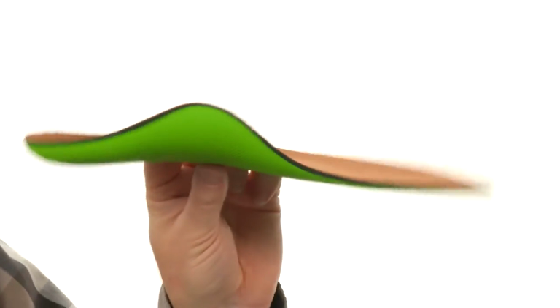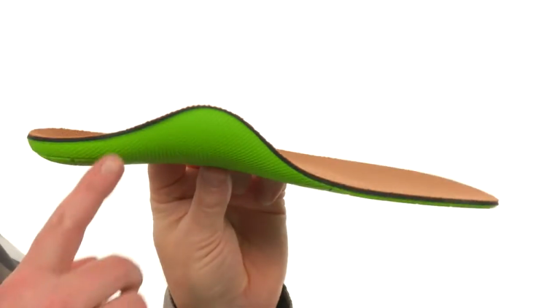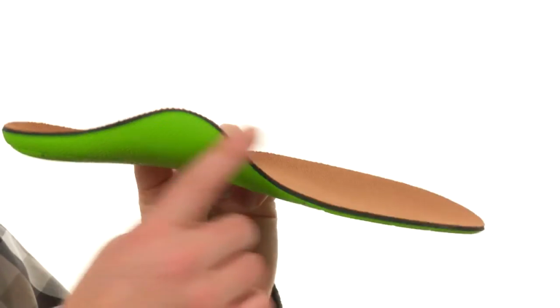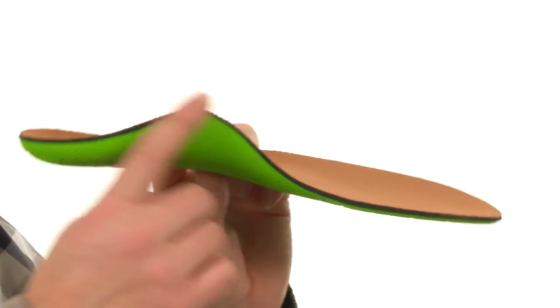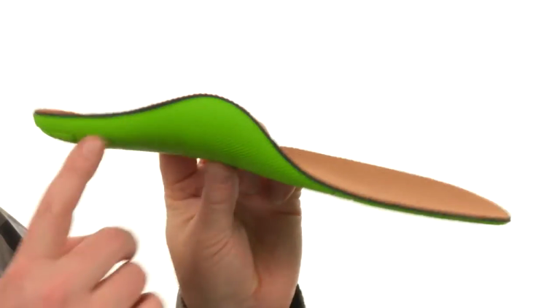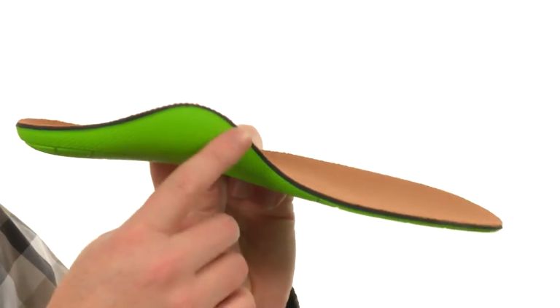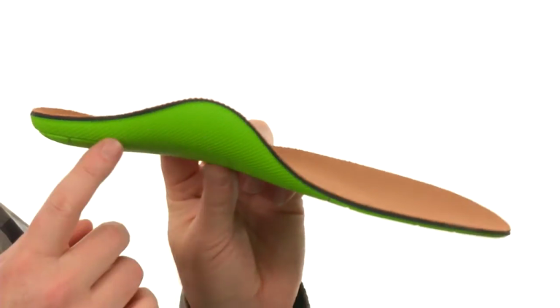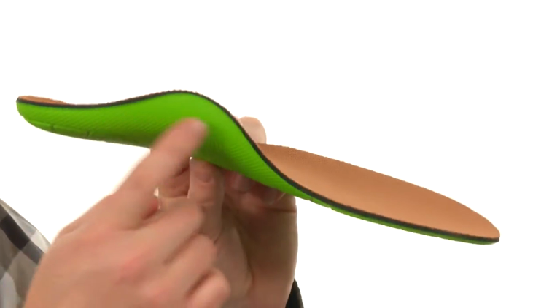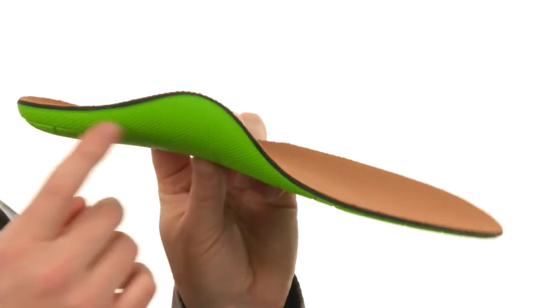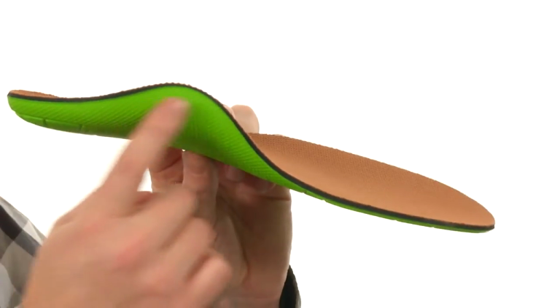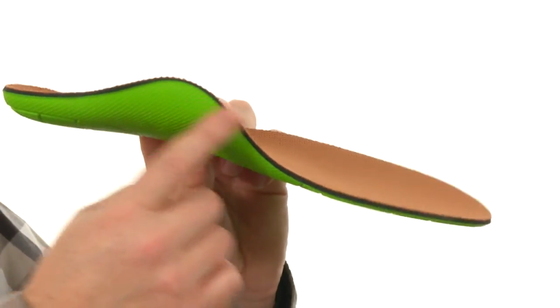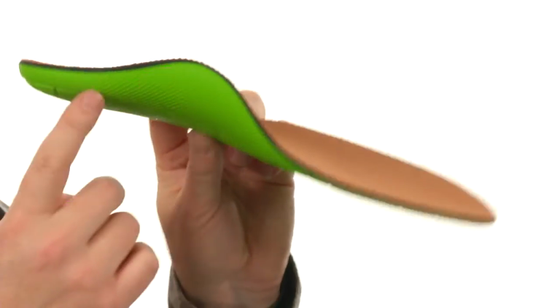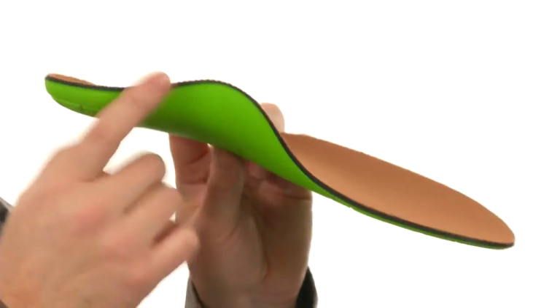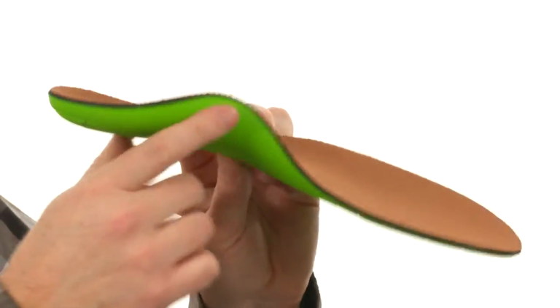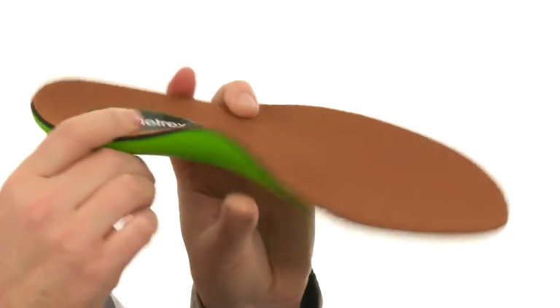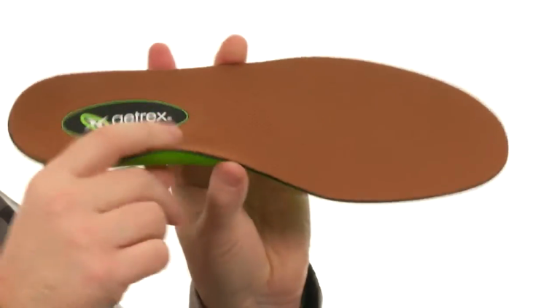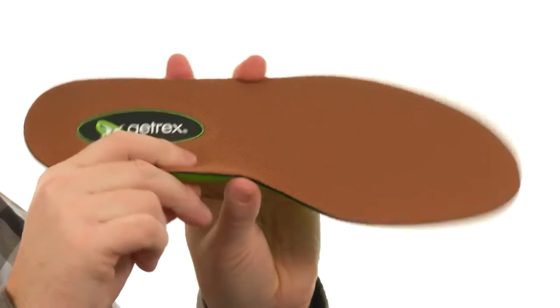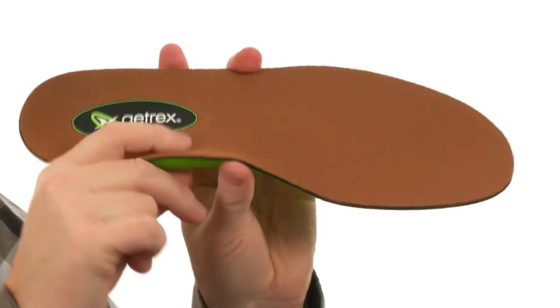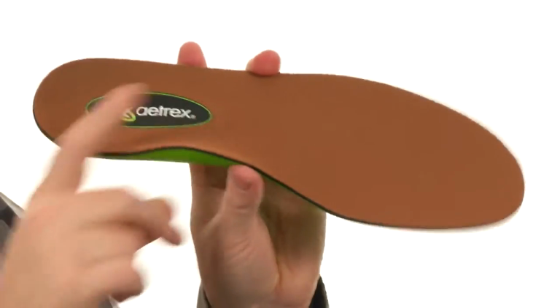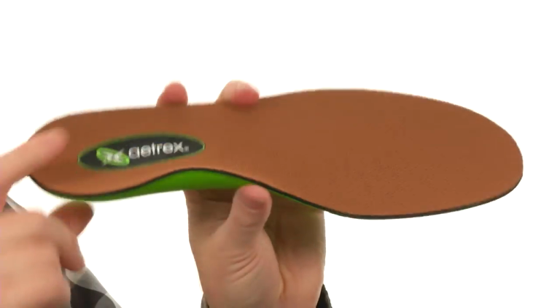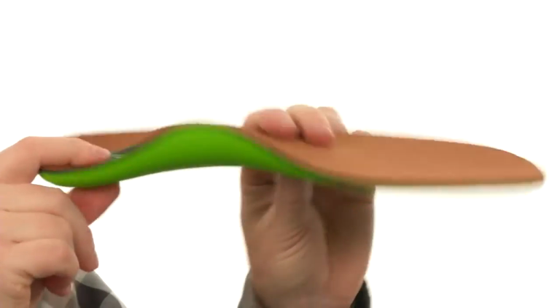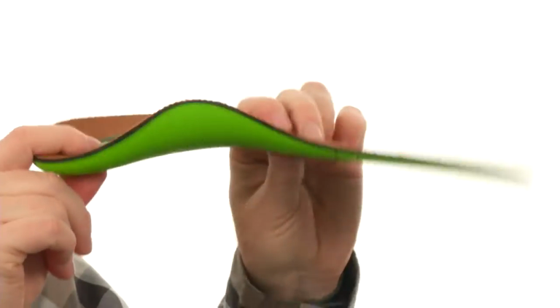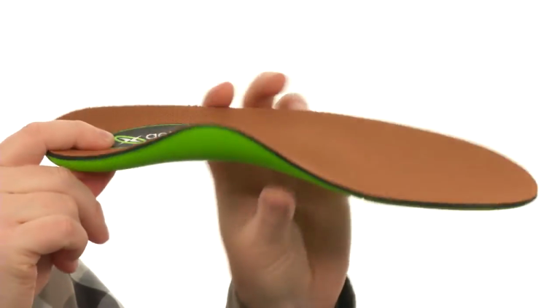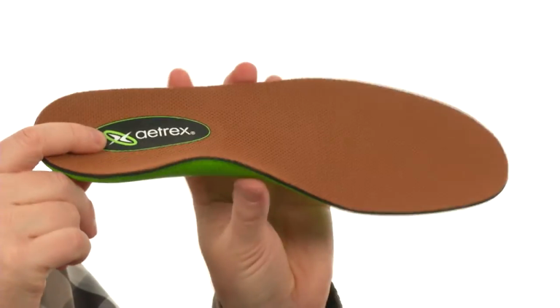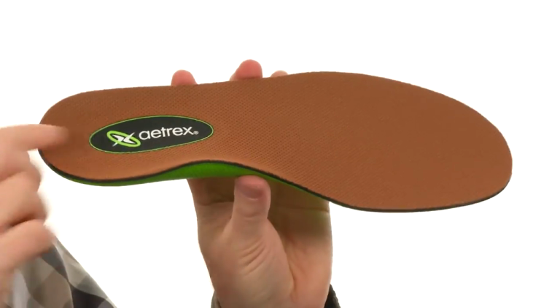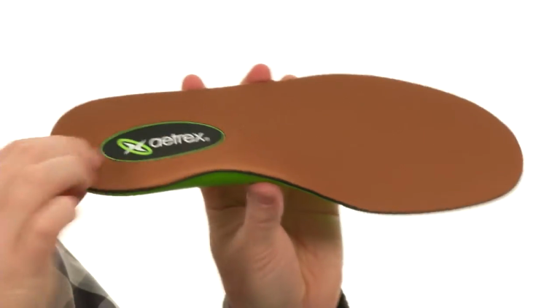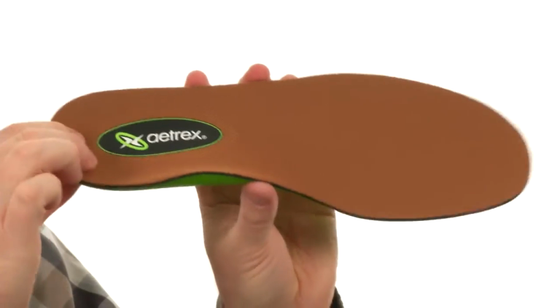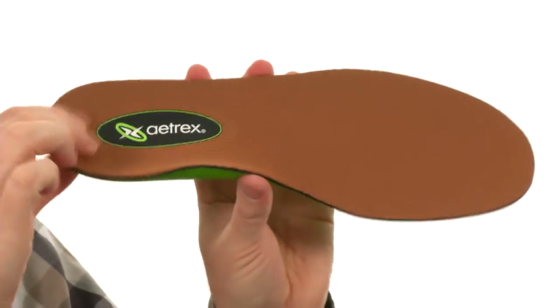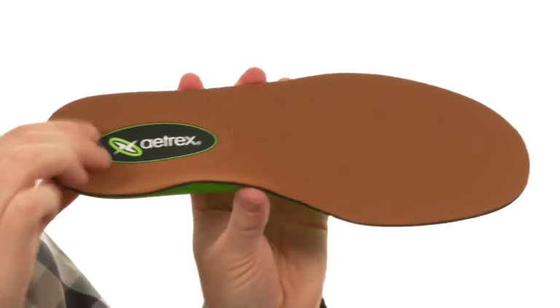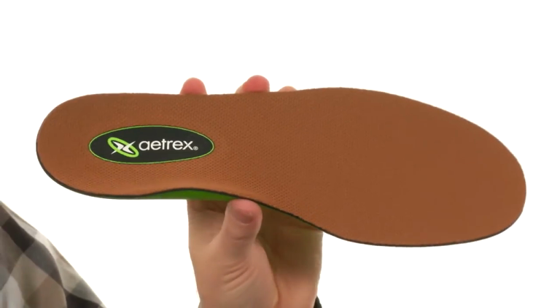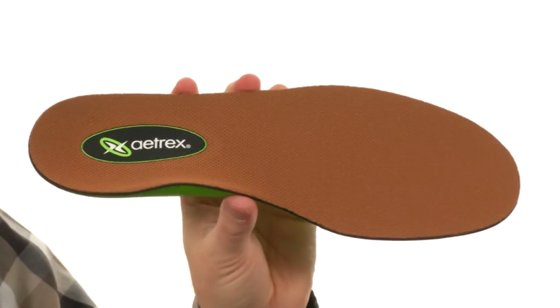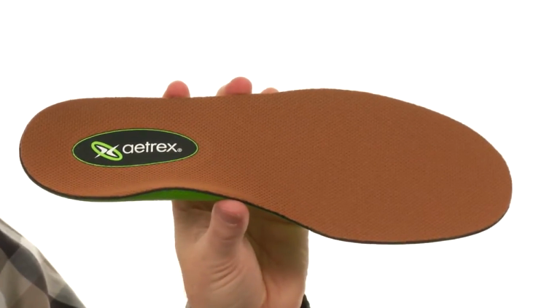Look at that profile of that arch support. That's a Linco advanced arch support system. Really supportive, a ton of cushioning throughout too. Very shock absorbing design.